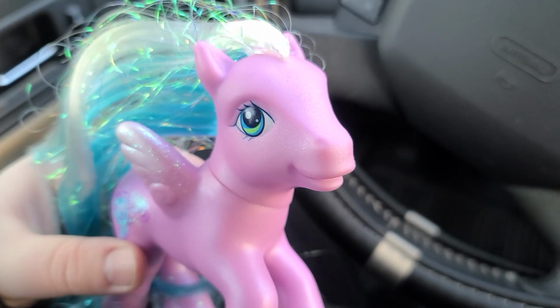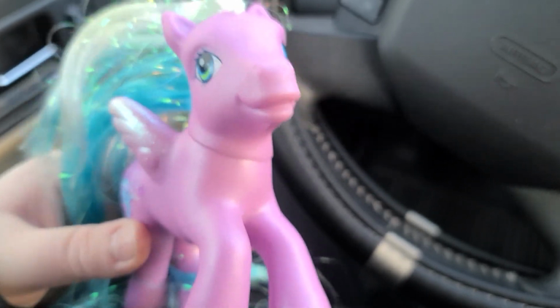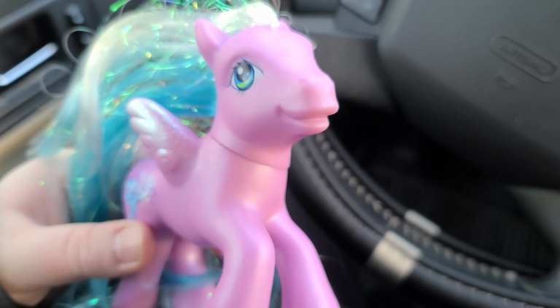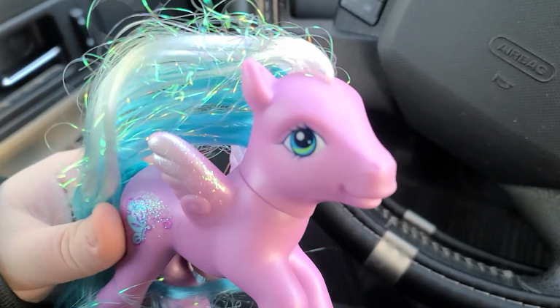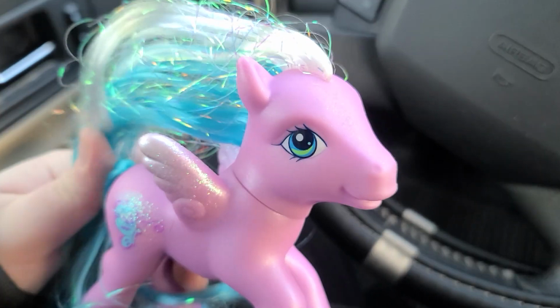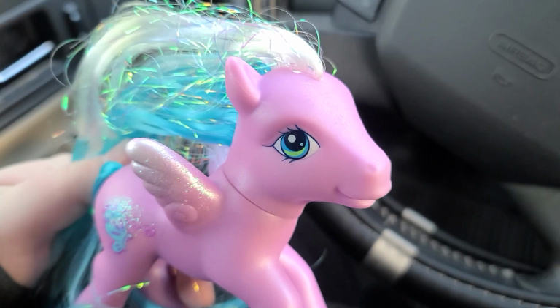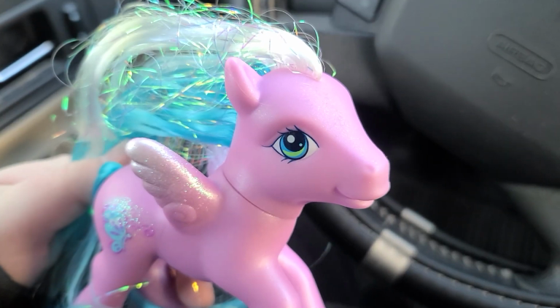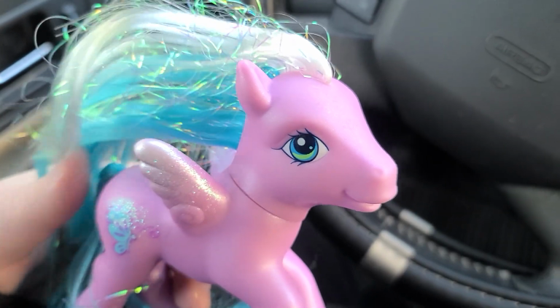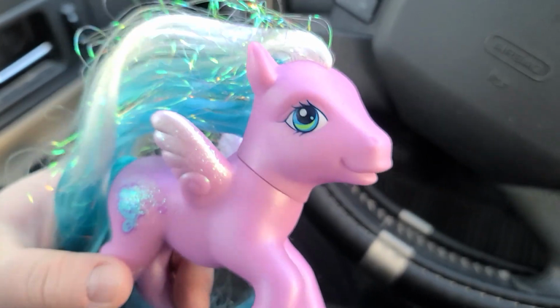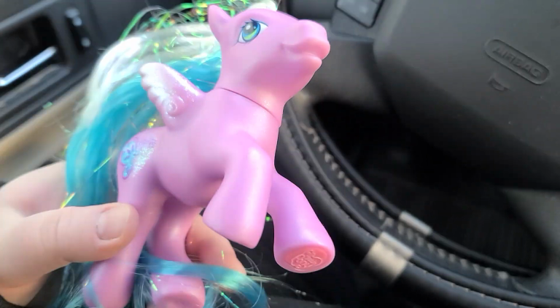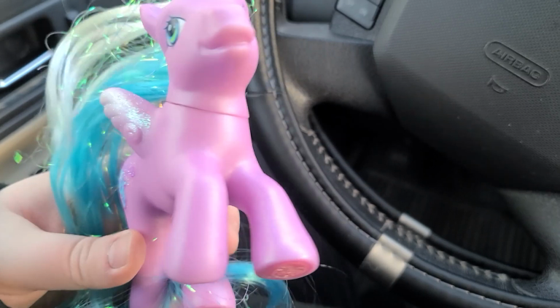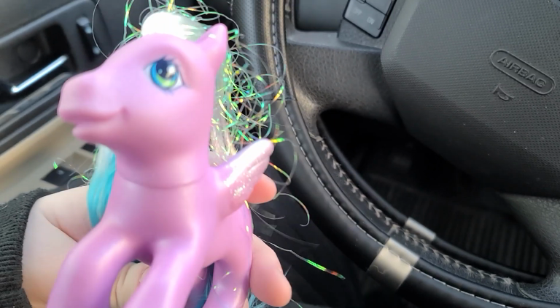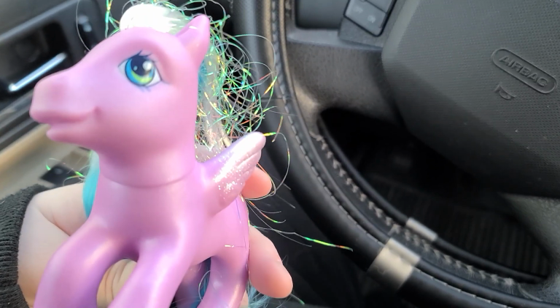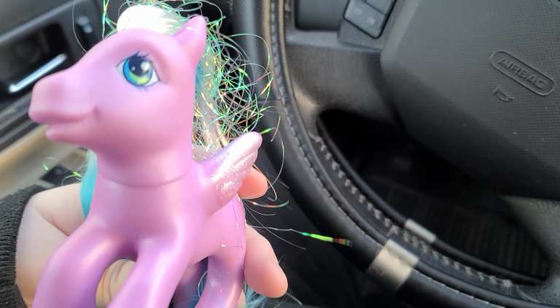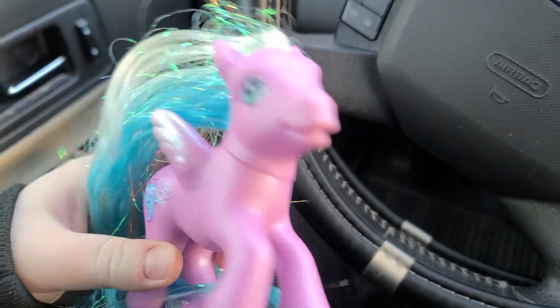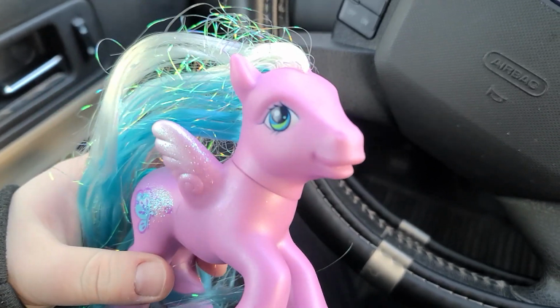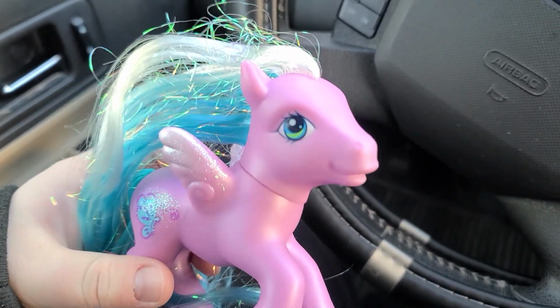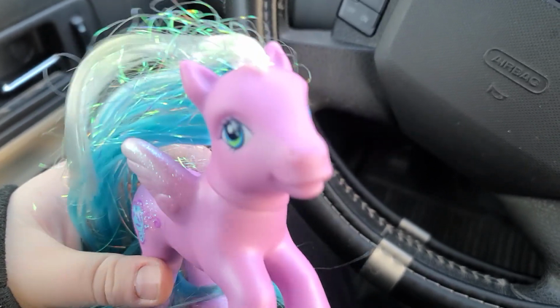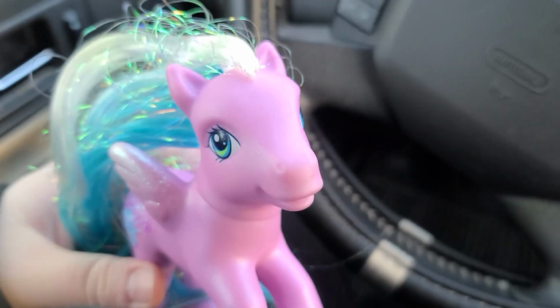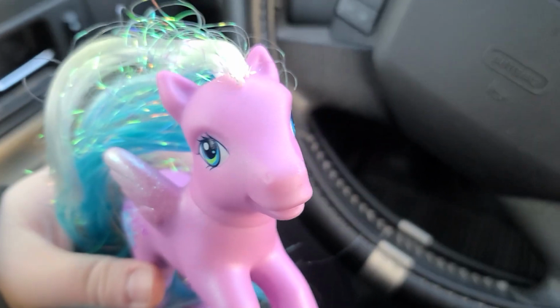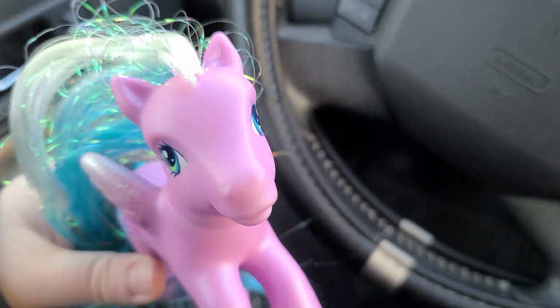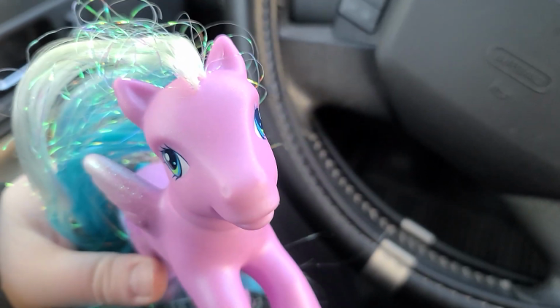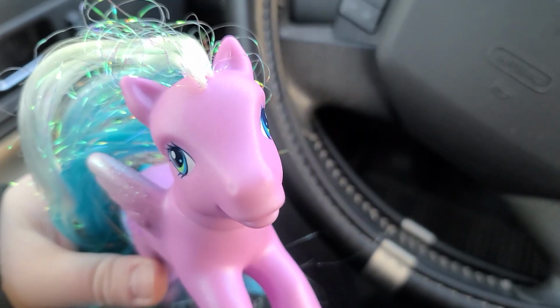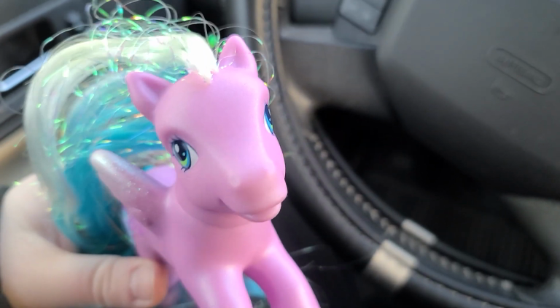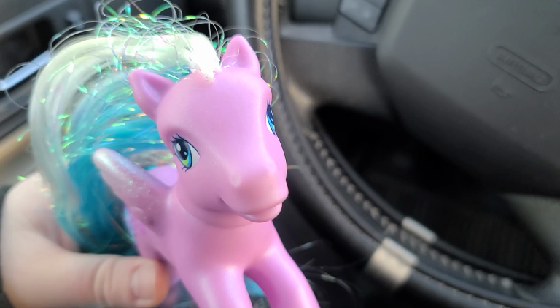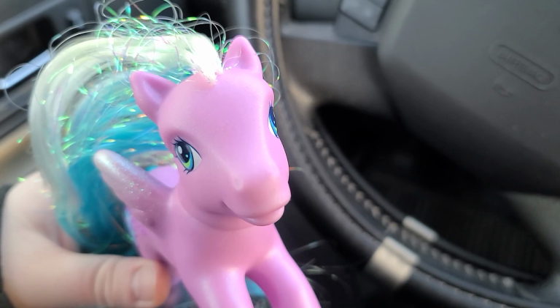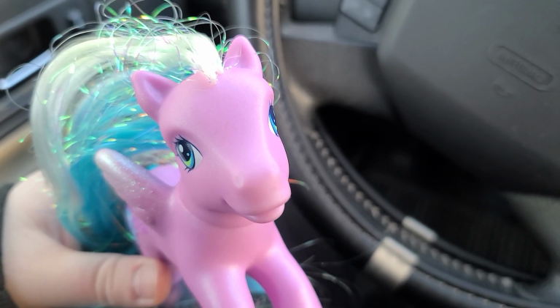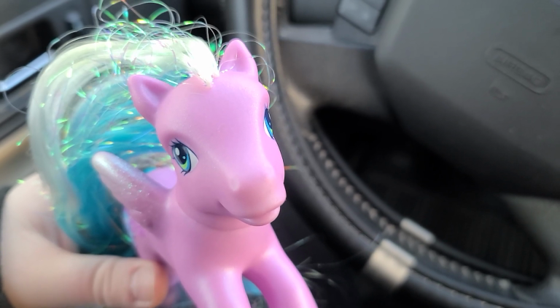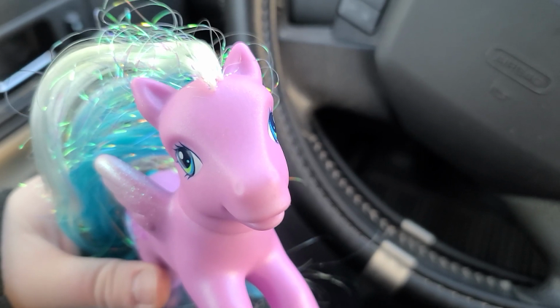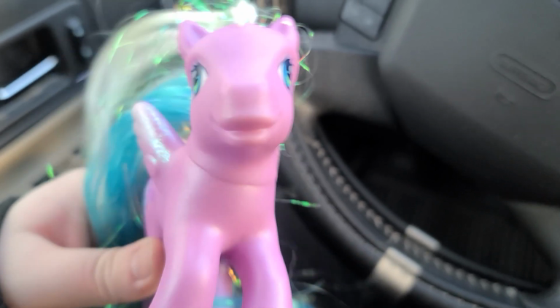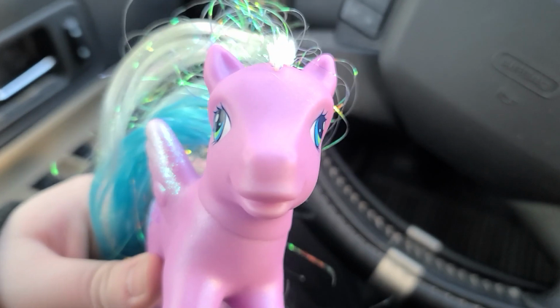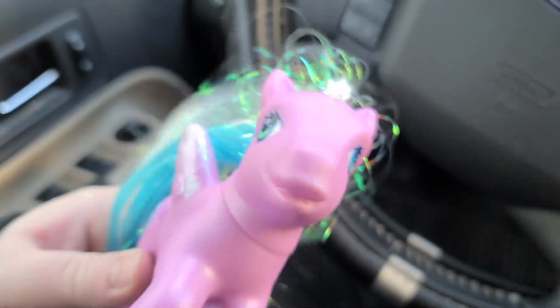I think I only paid like $11 for this pony, so she wasn't too bad. That's pretty much it. I'll update you guys later. Bye!